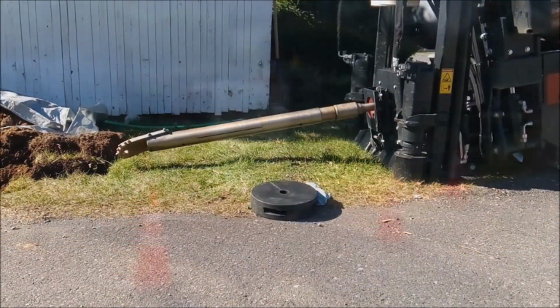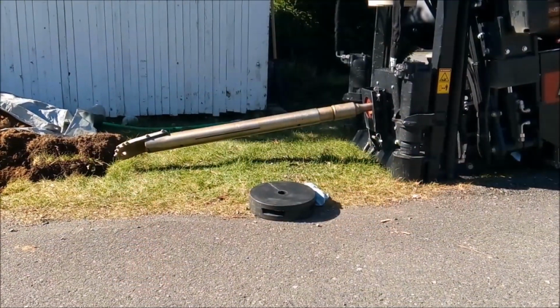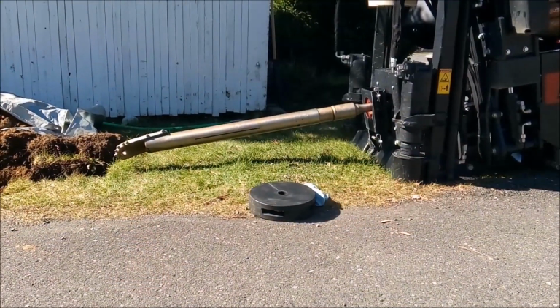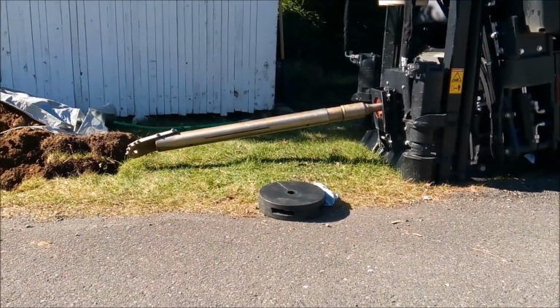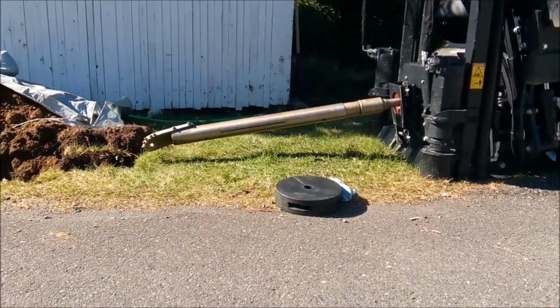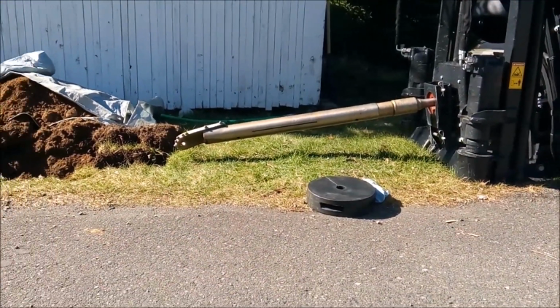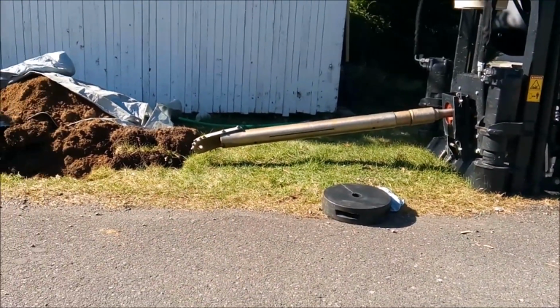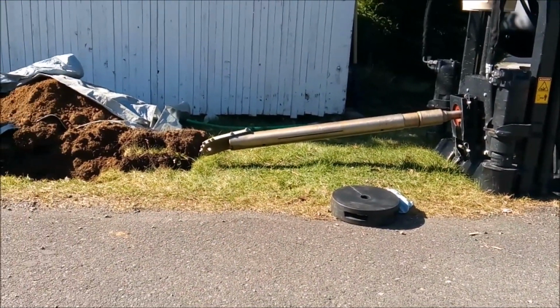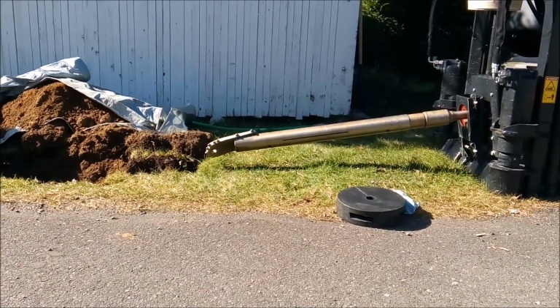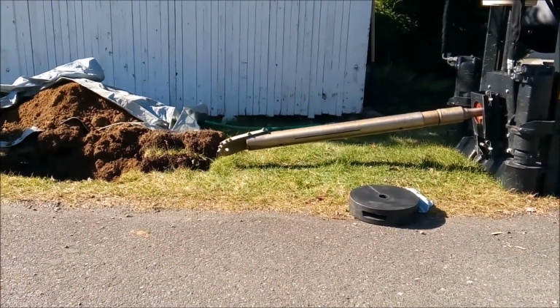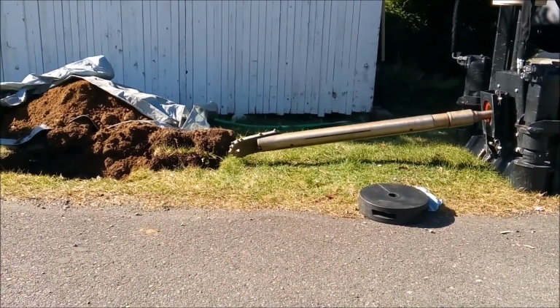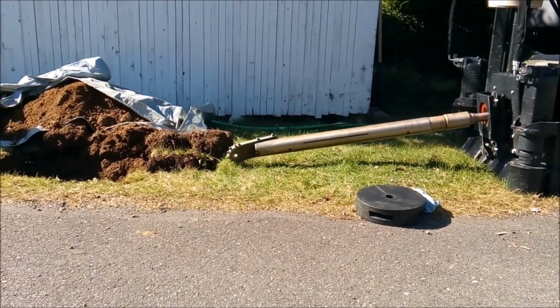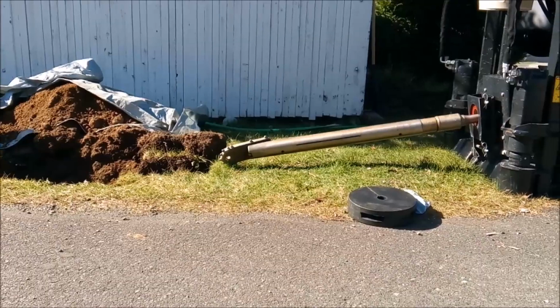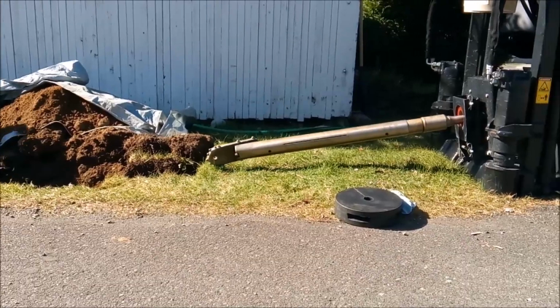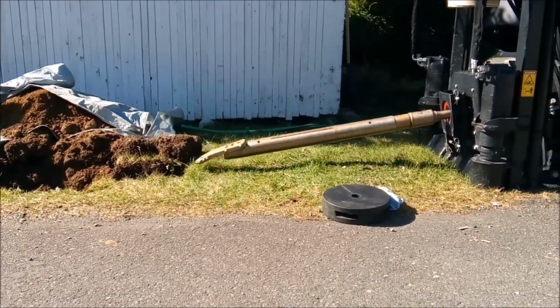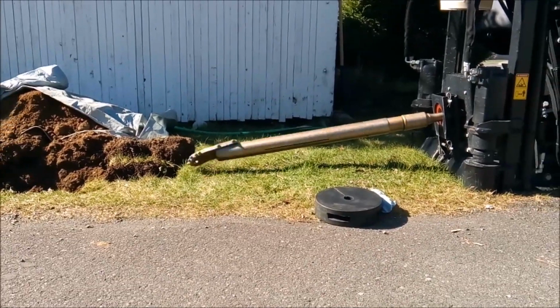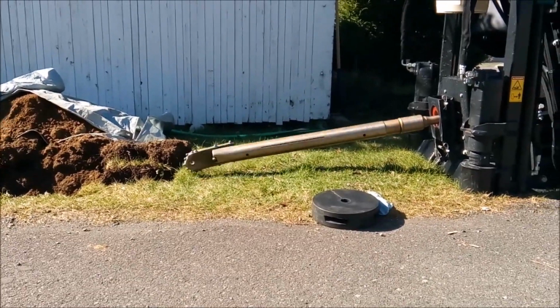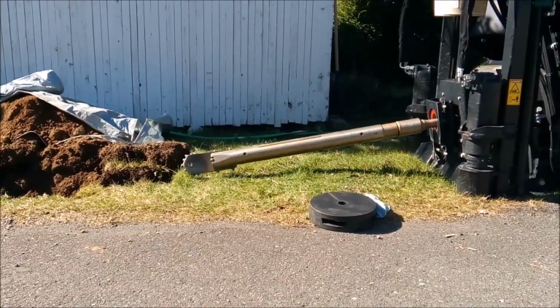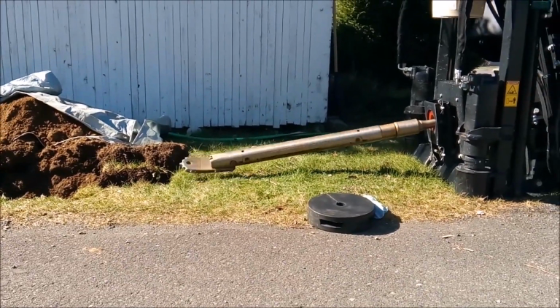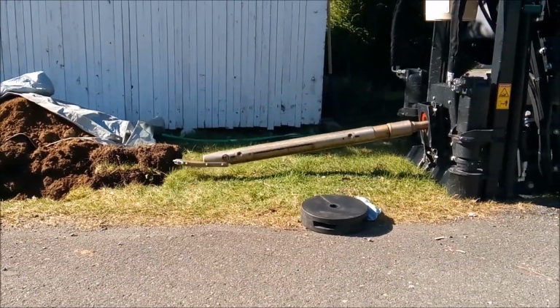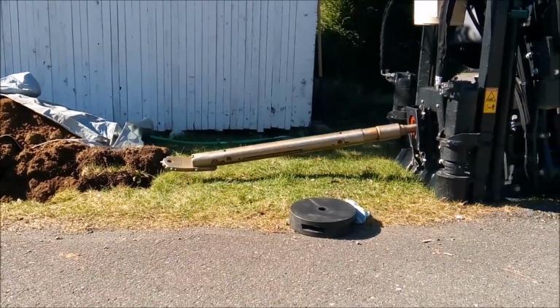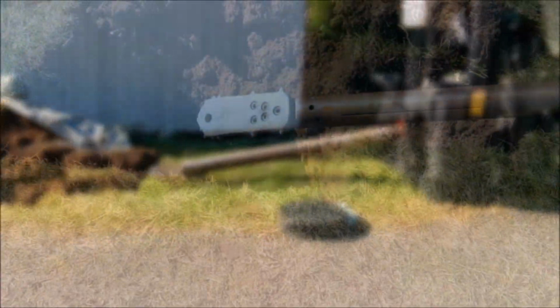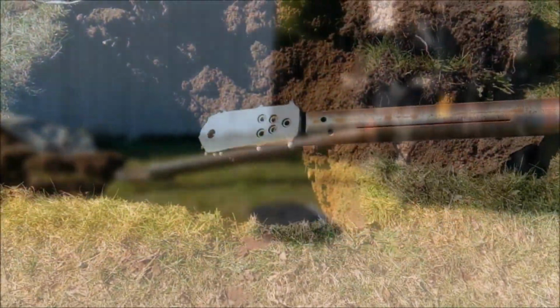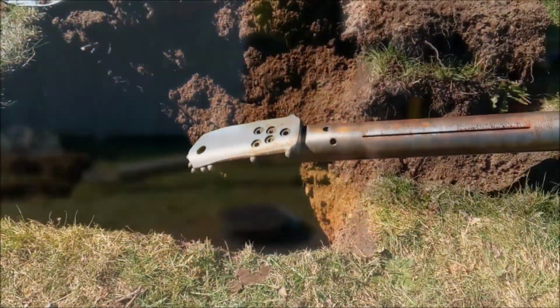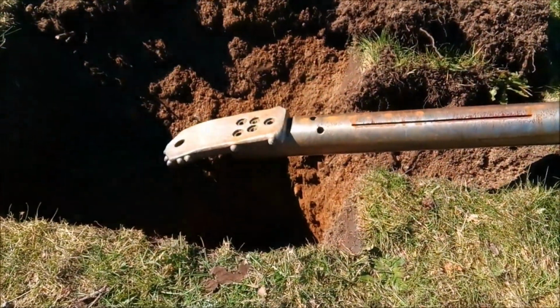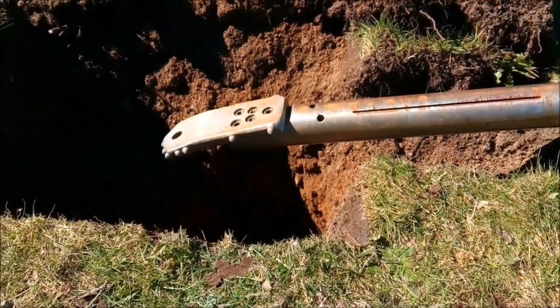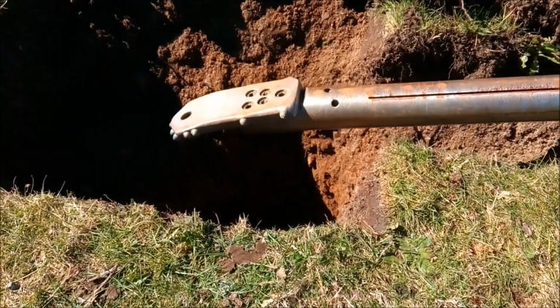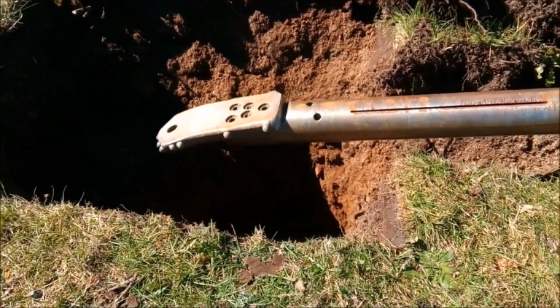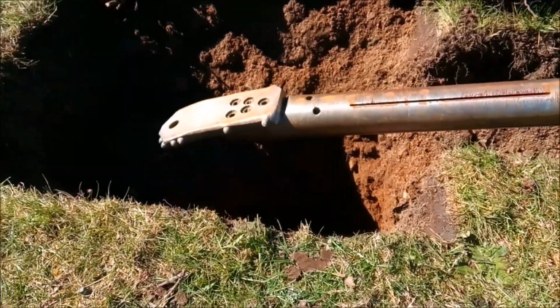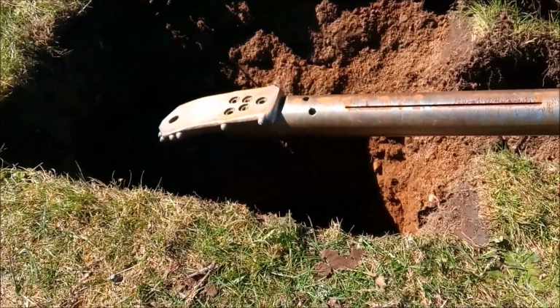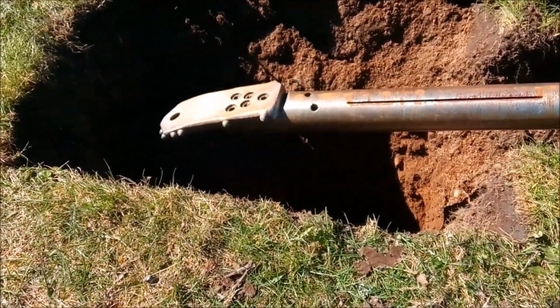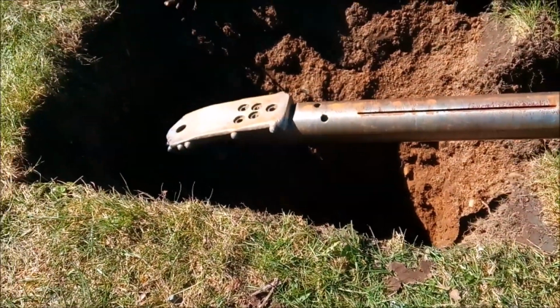The drill operator is spinning the beacon housing, waking the beacon up, getting ready to push the drill head in to start the boring process.